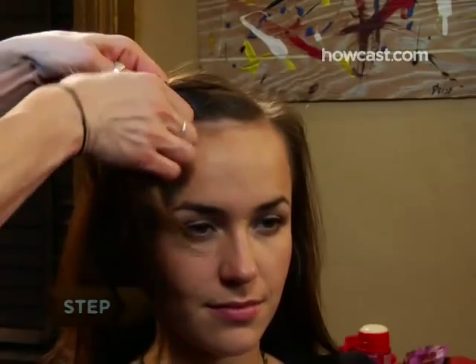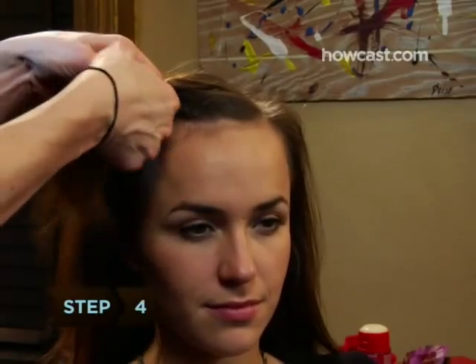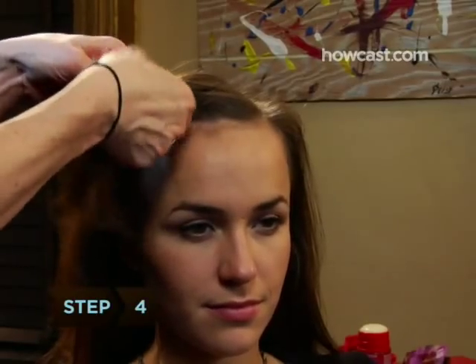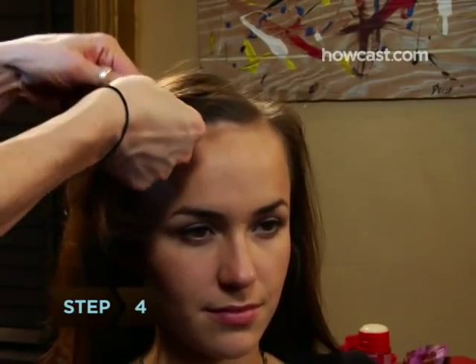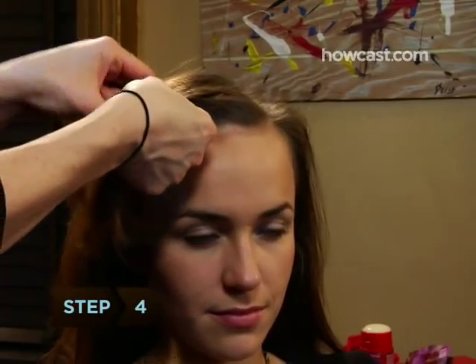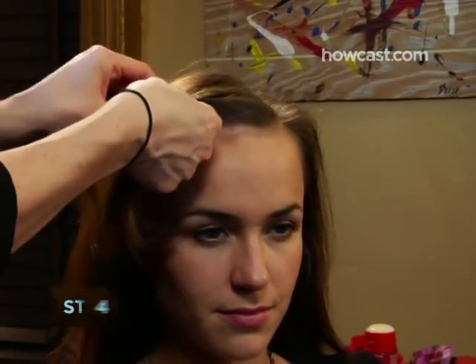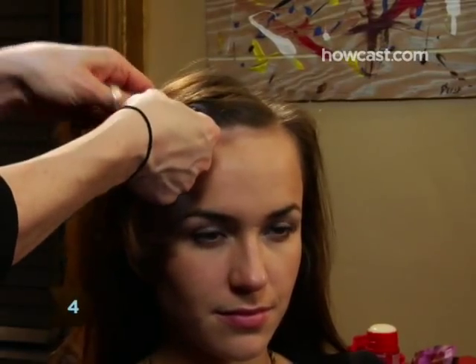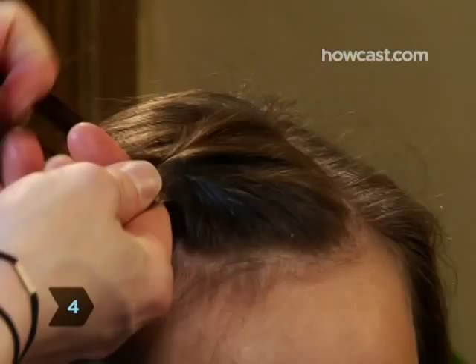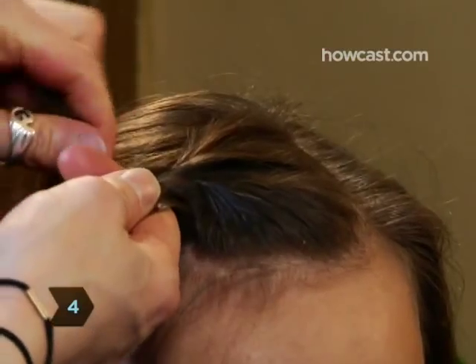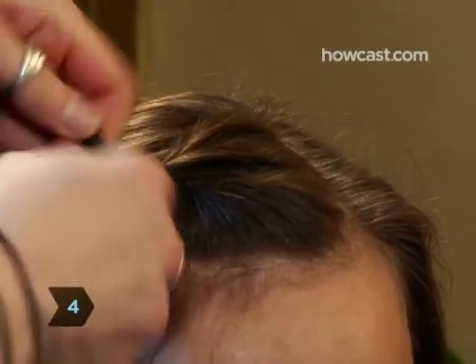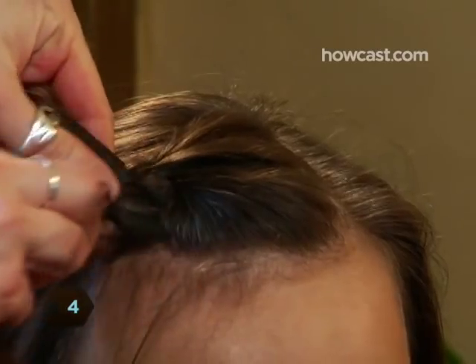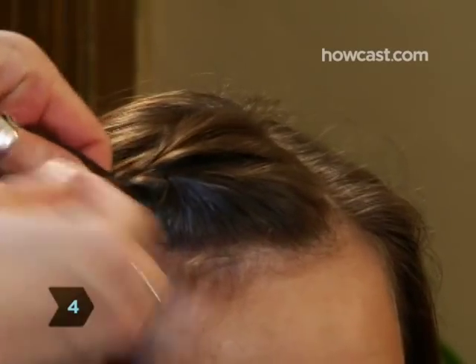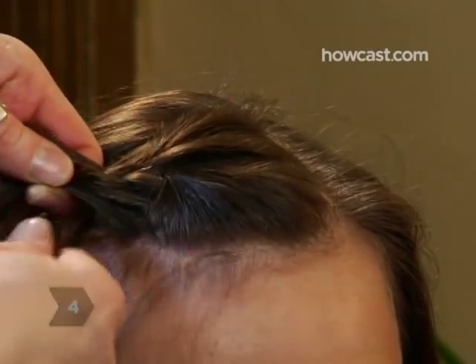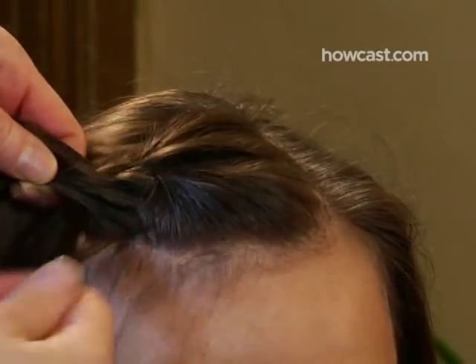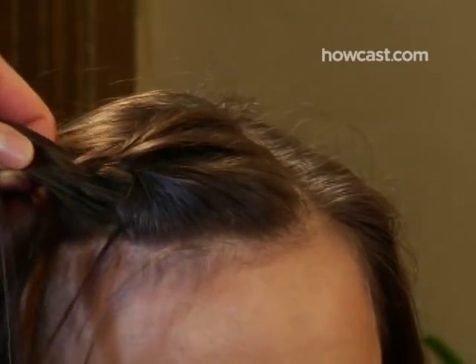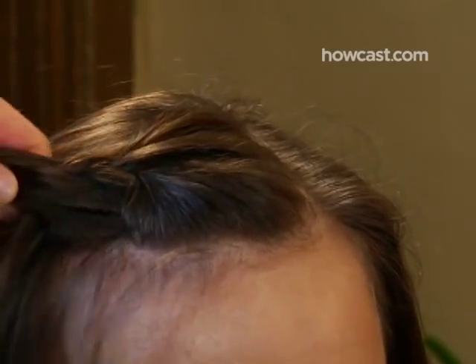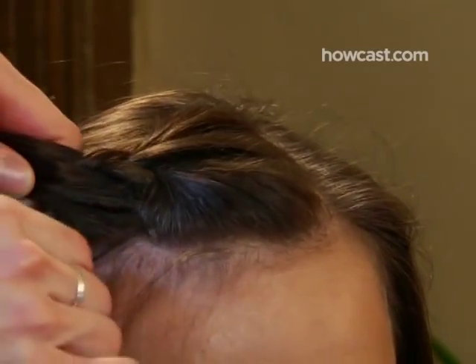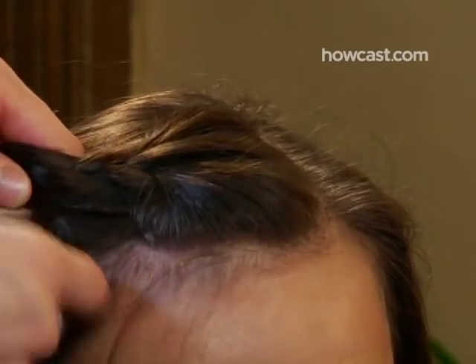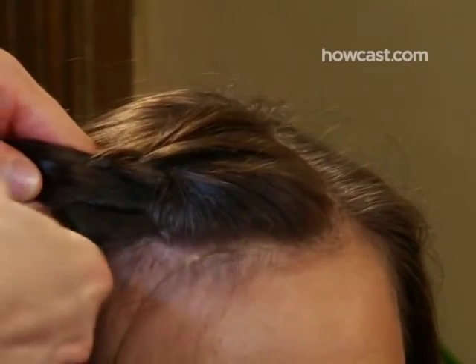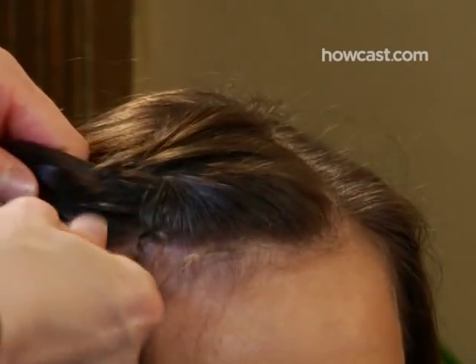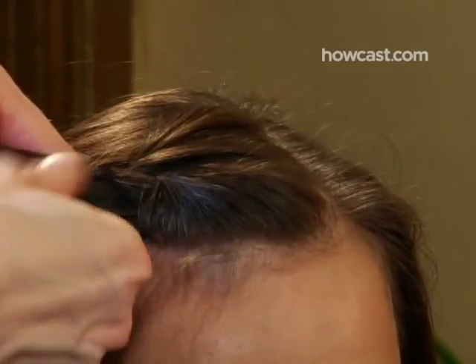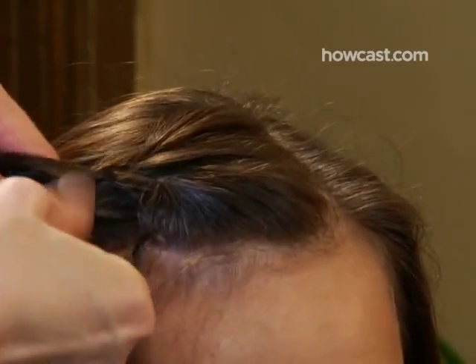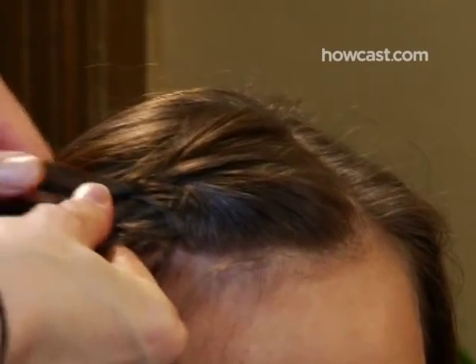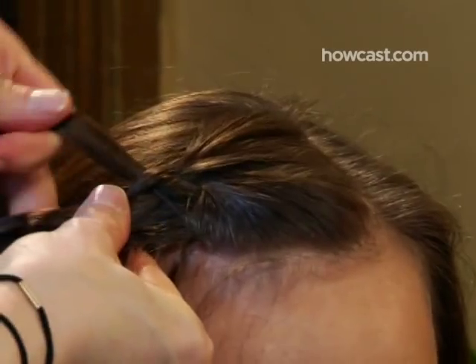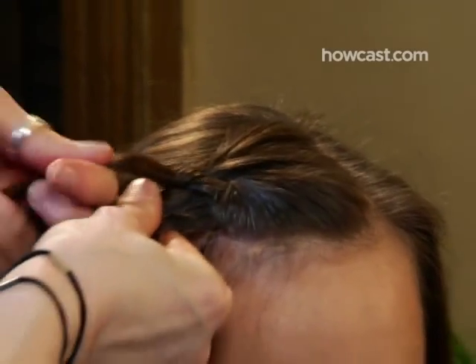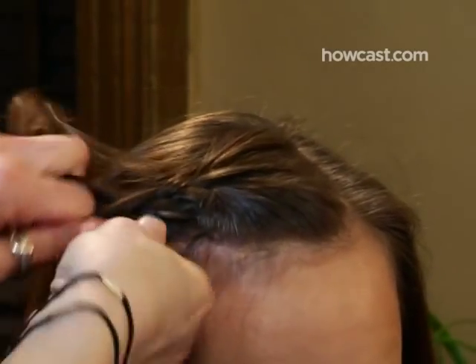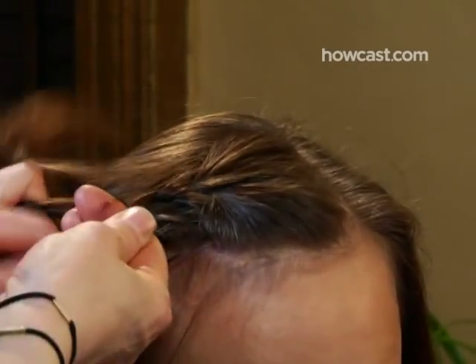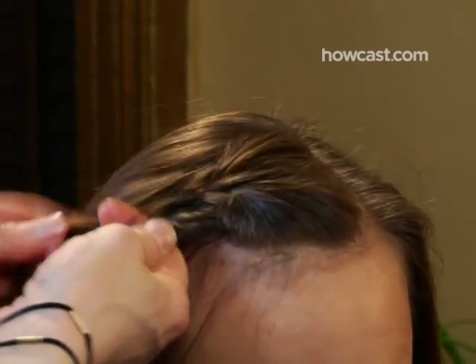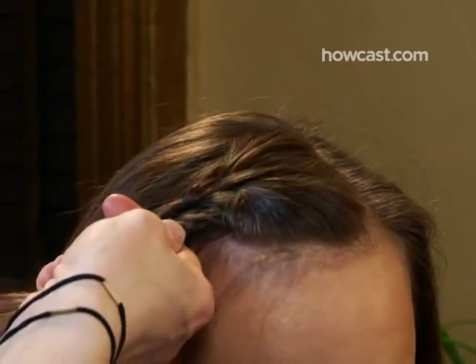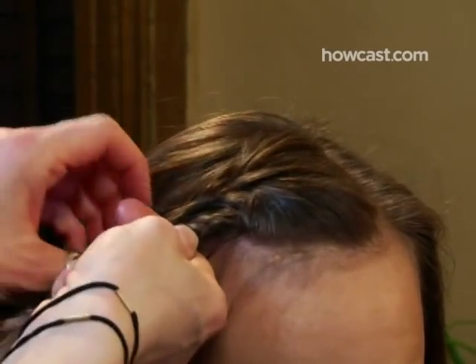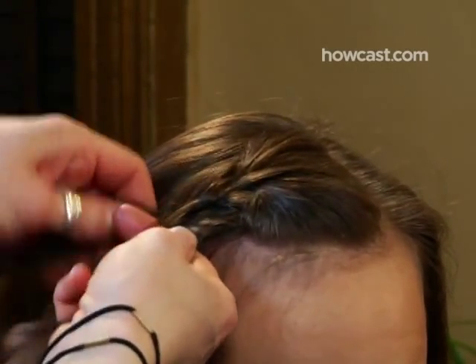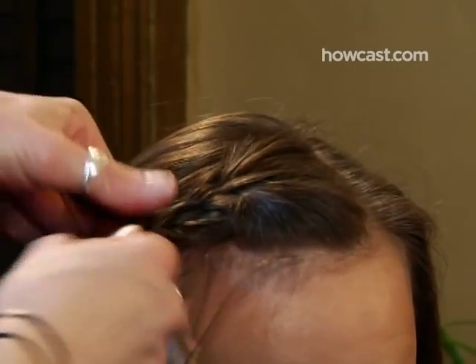Step 4. Begin braiding. Pull one of the outside sections over the middle section of hair, and then pull the opposite outside section over the middle section of hair. Continue alternating outside sections over the middle section.